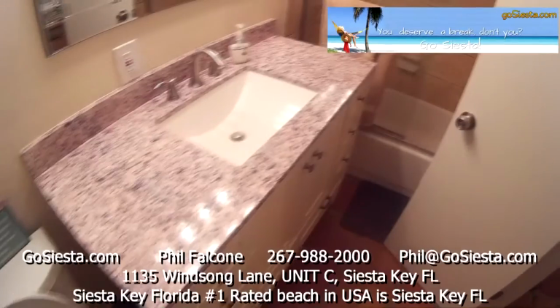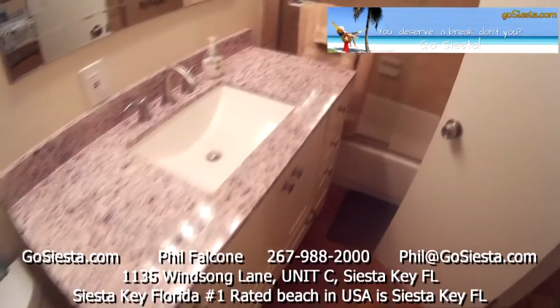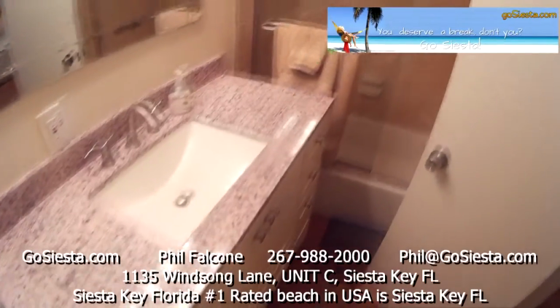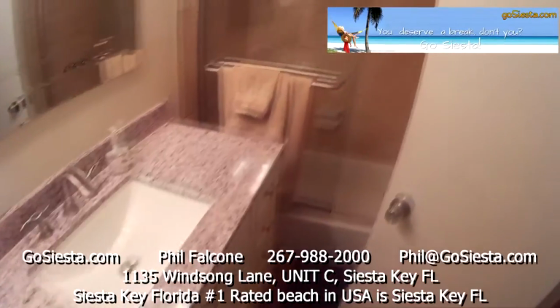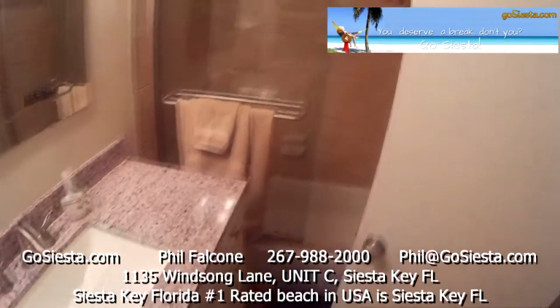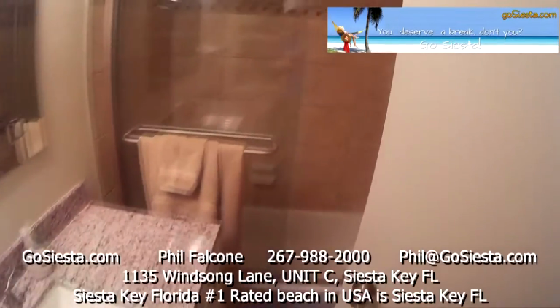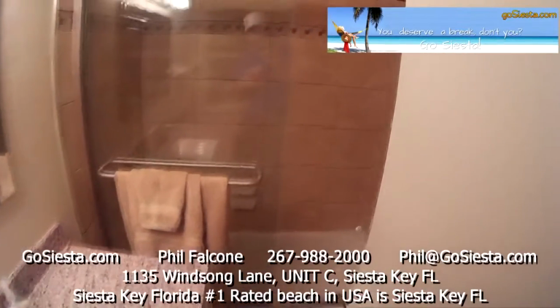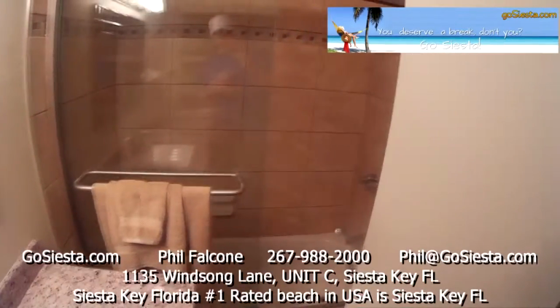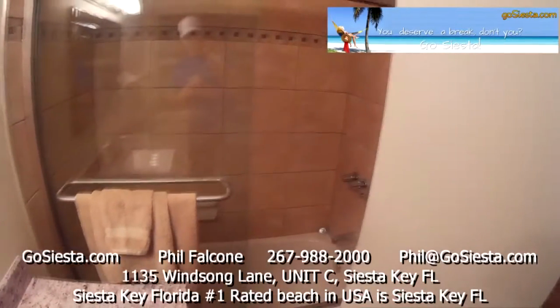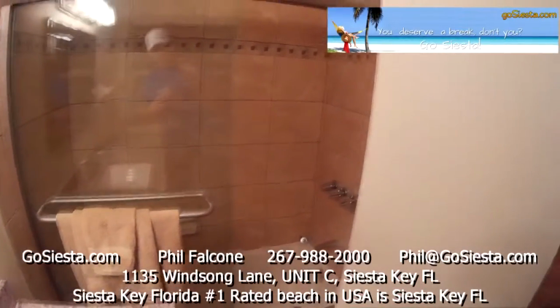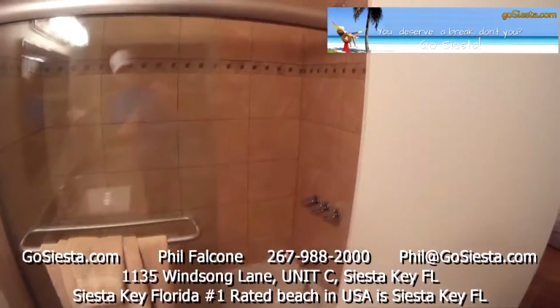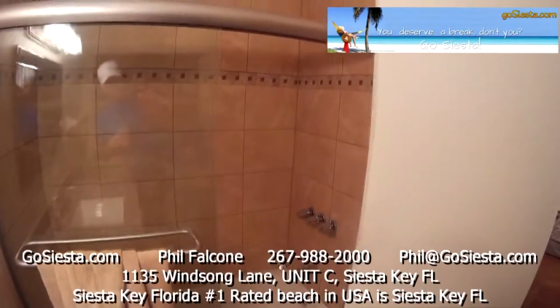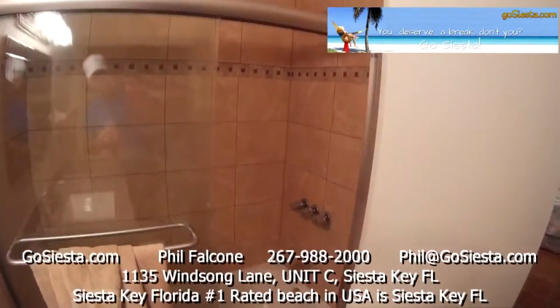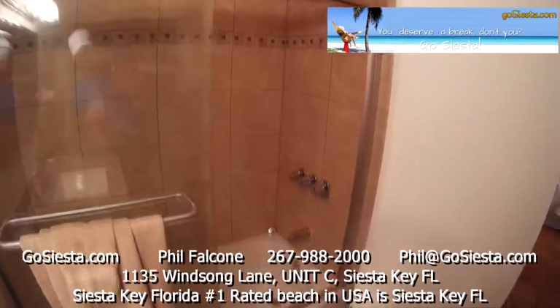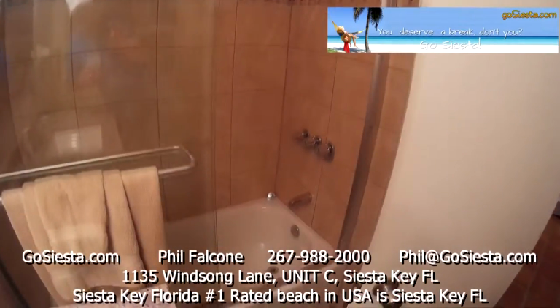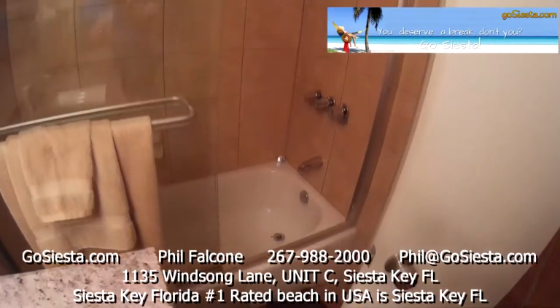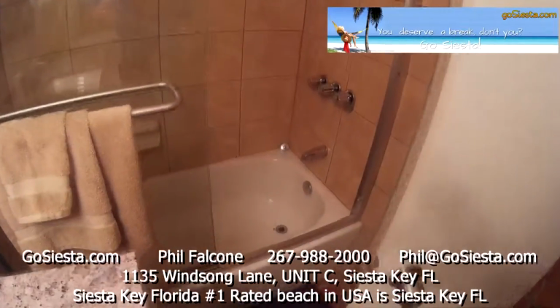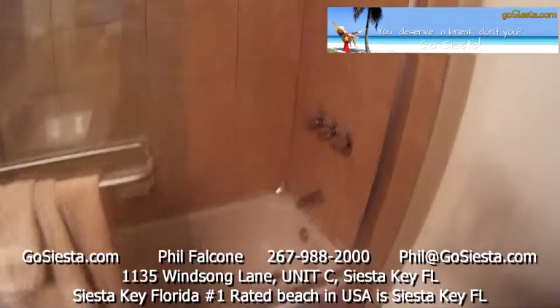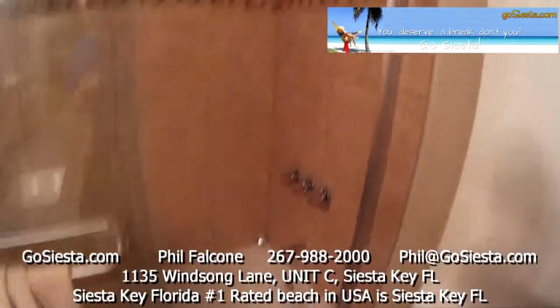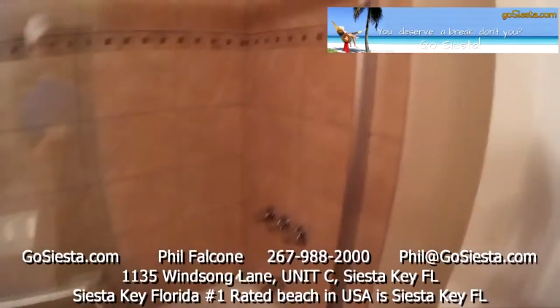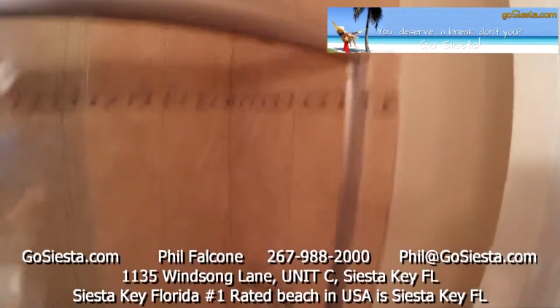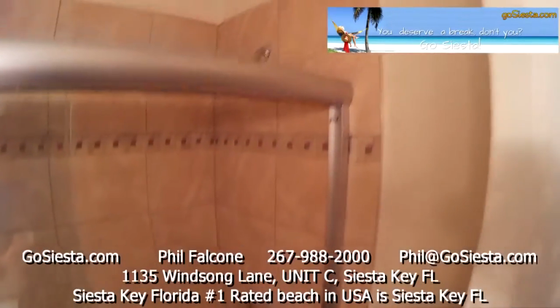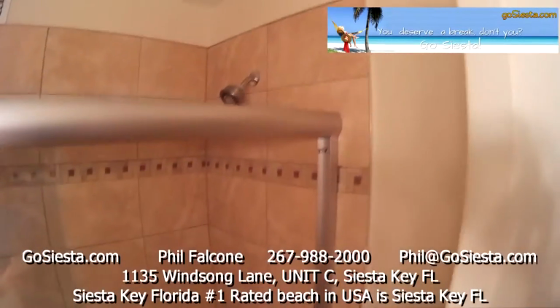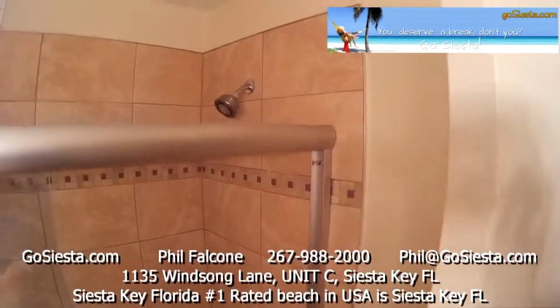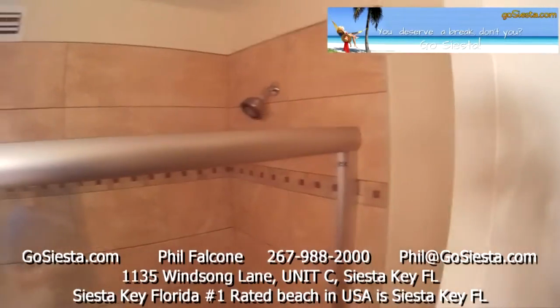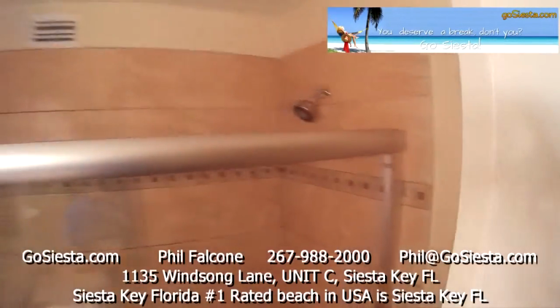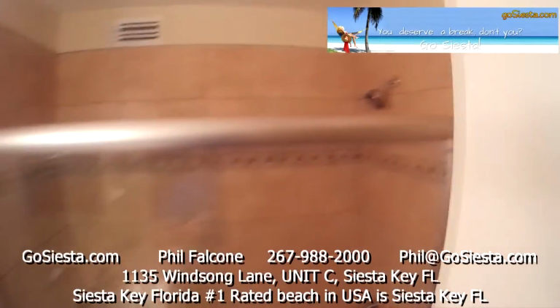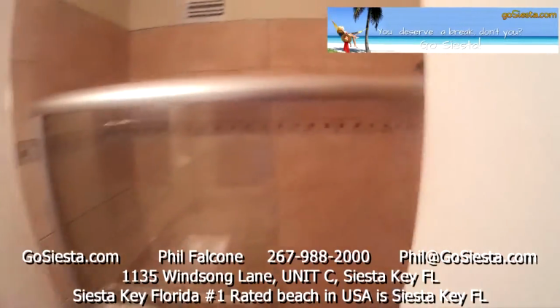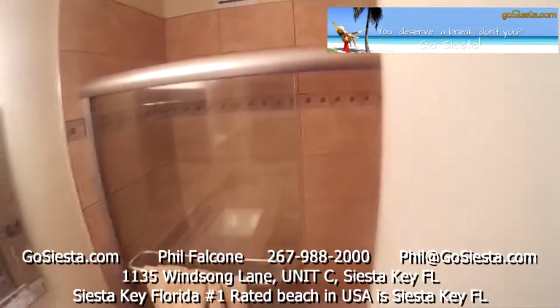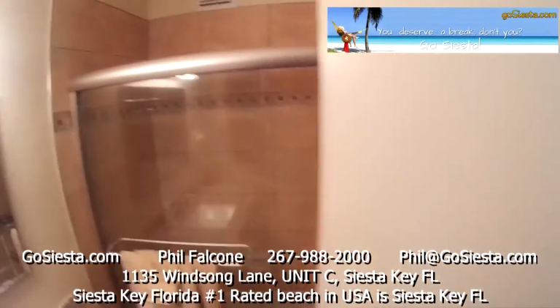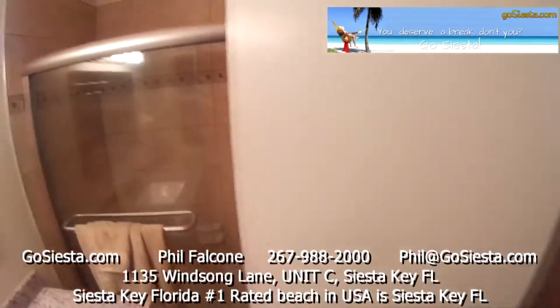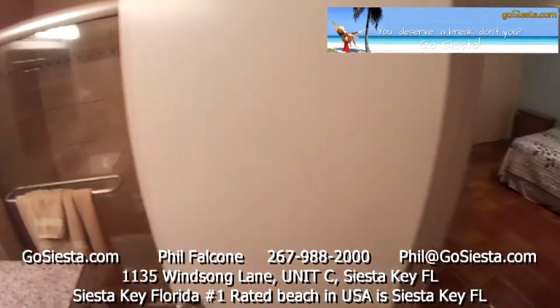There's a new vanity, new shower doors, and new tile in here — looks good.